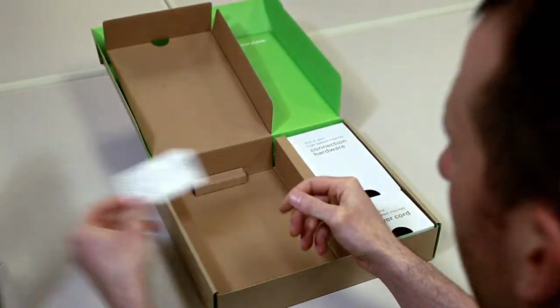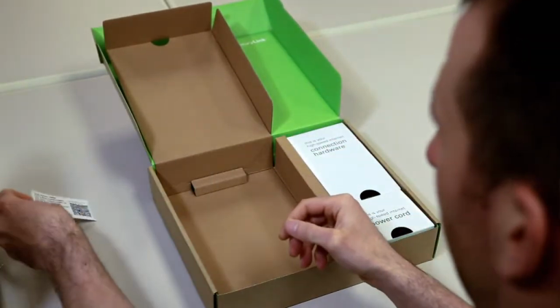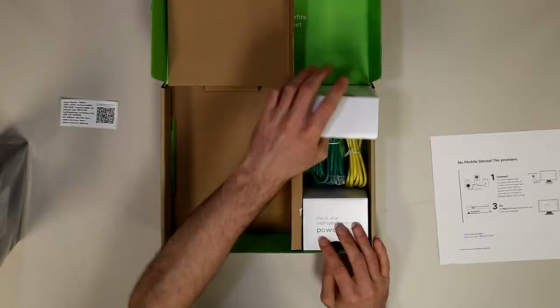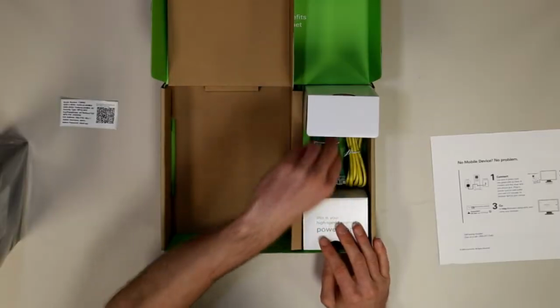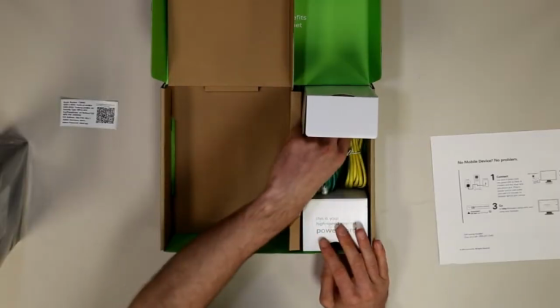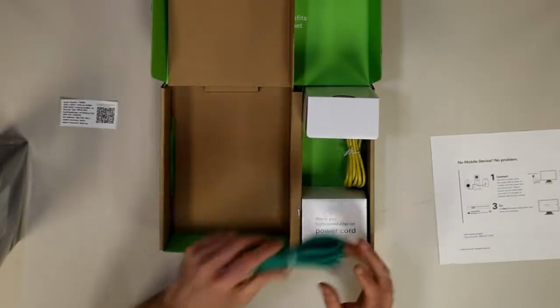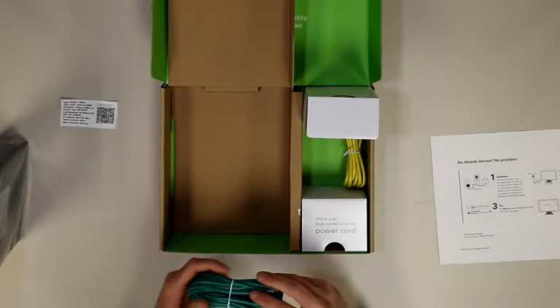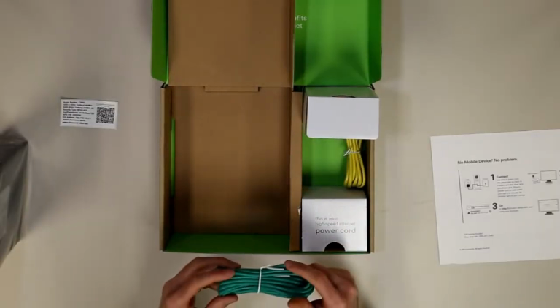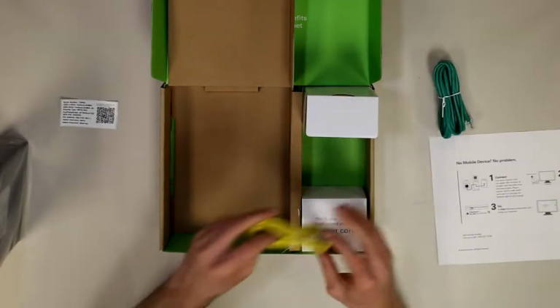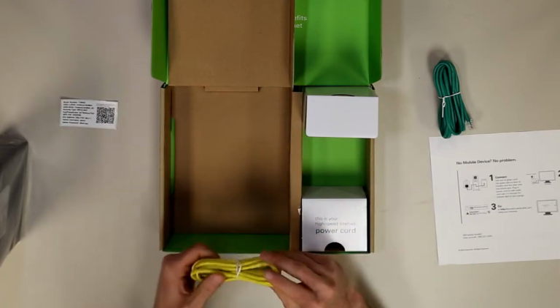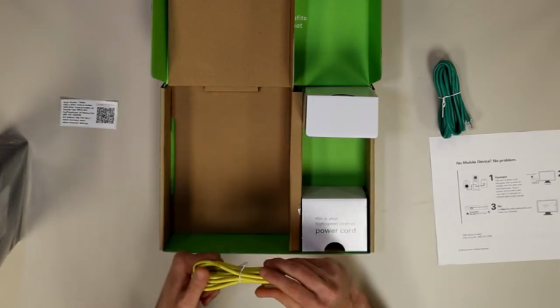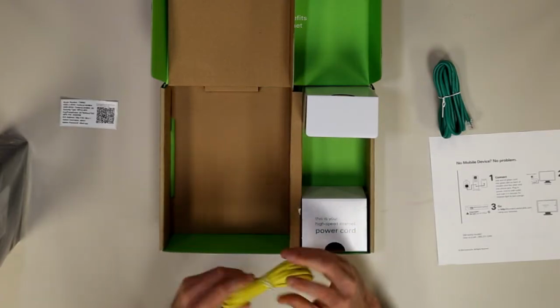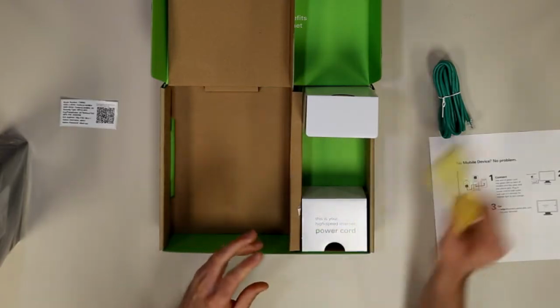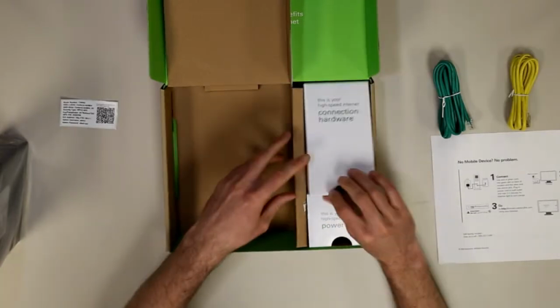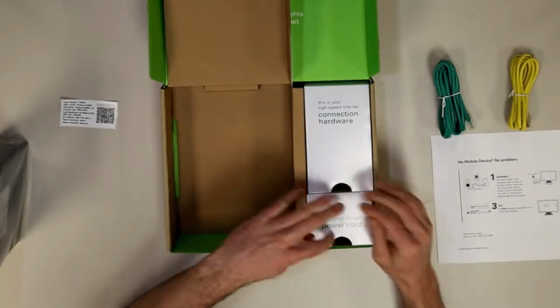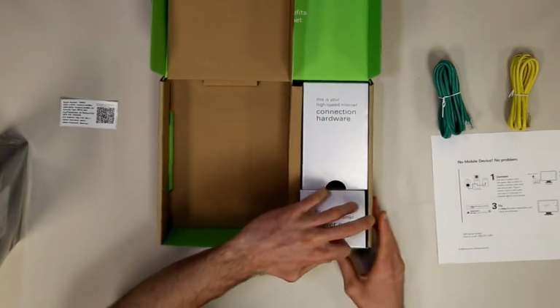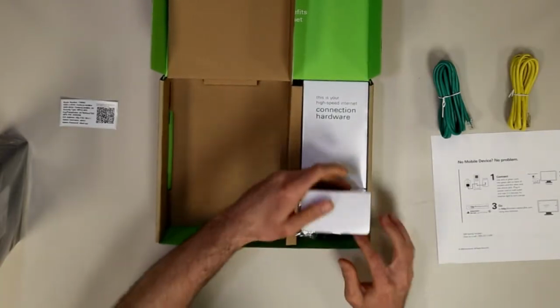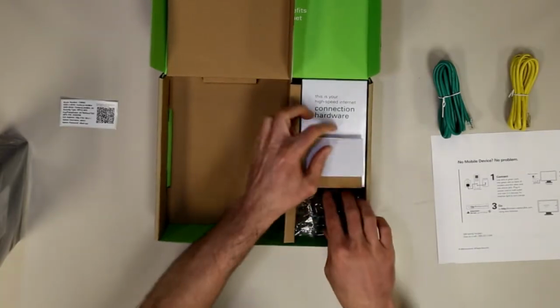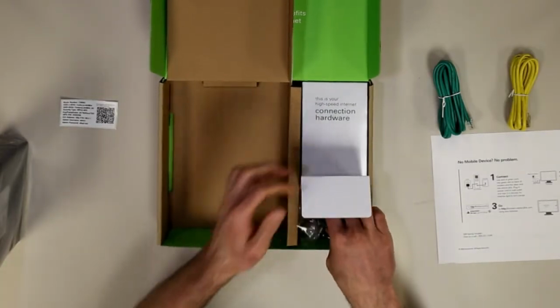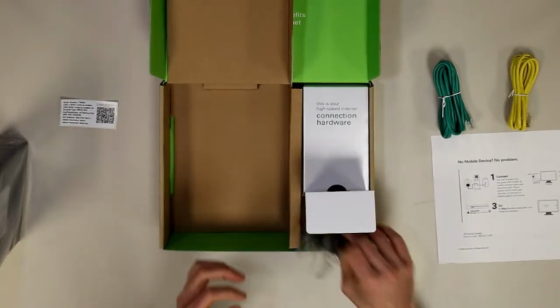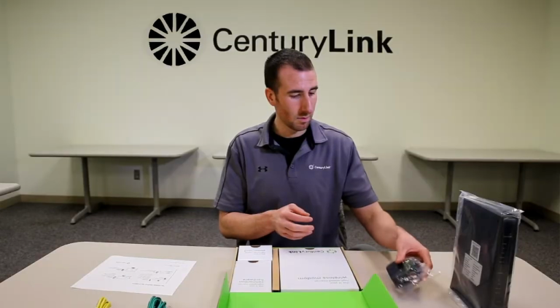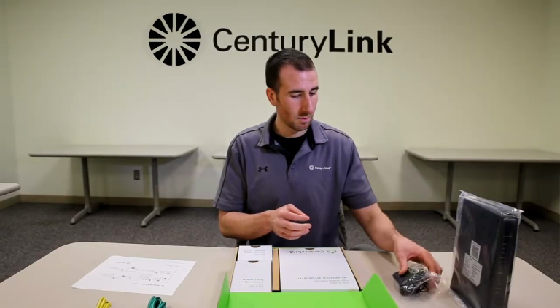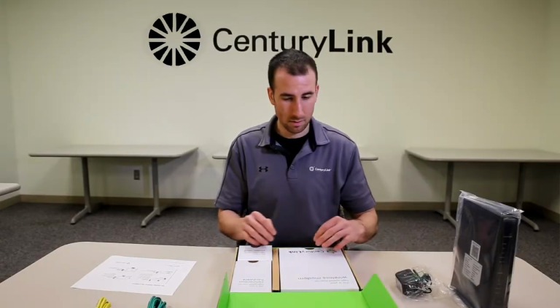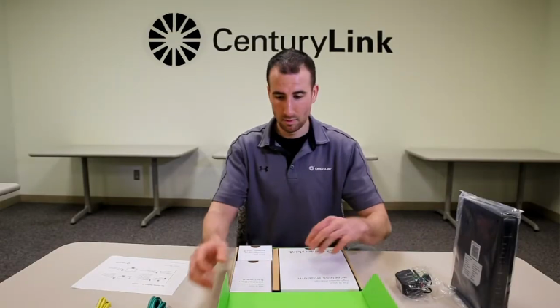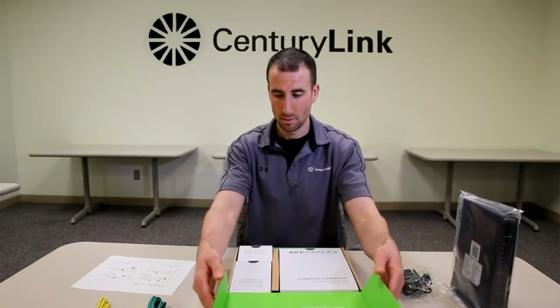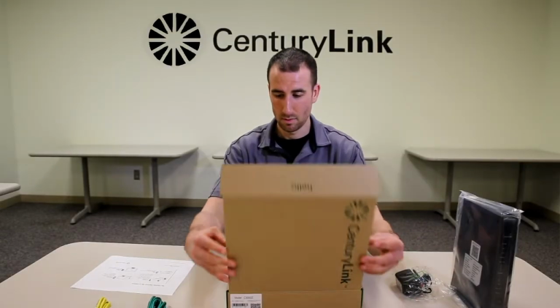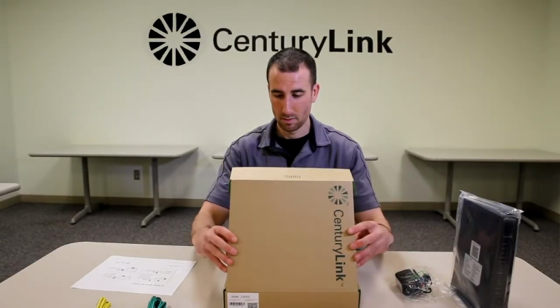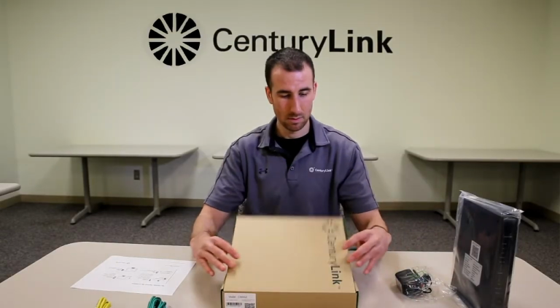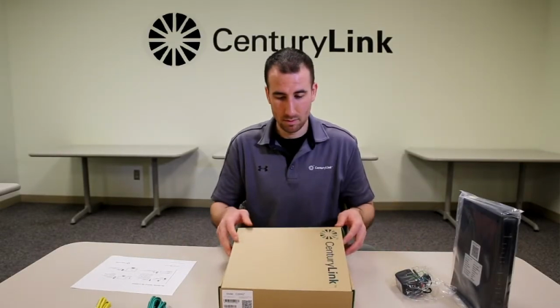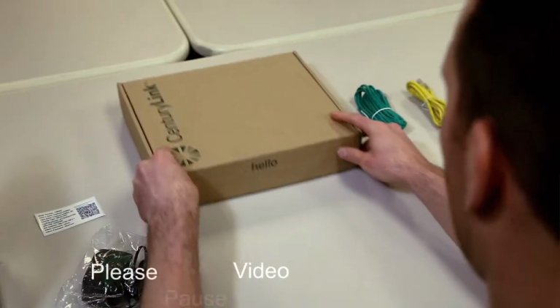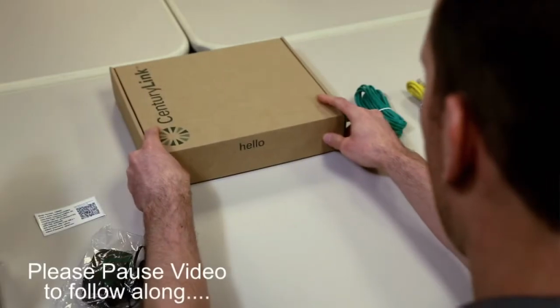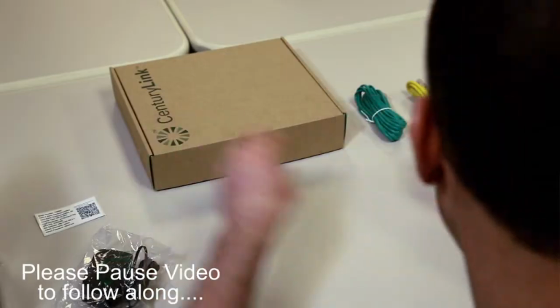Here's a Wi-Fi sticker. The green line cord goes to the wall, and the yellow one goes to the computer. And here you'll find the AC adapter. Be sure to pause the video at any point if you're setting up and would like to follow along.